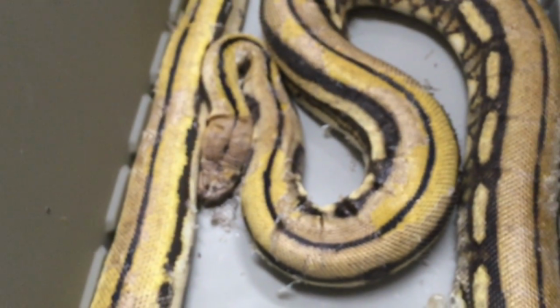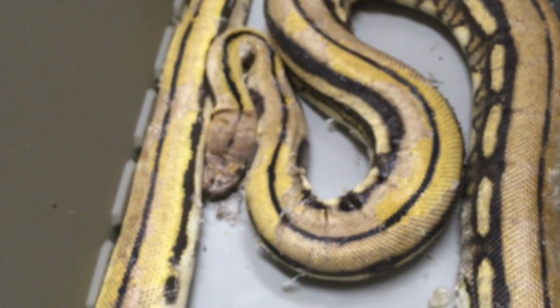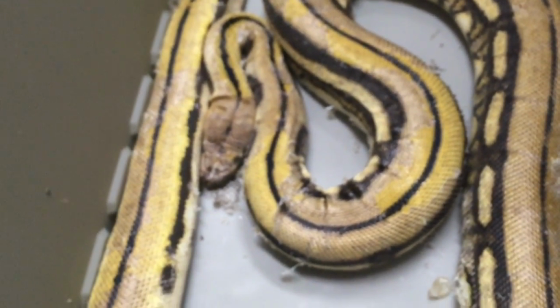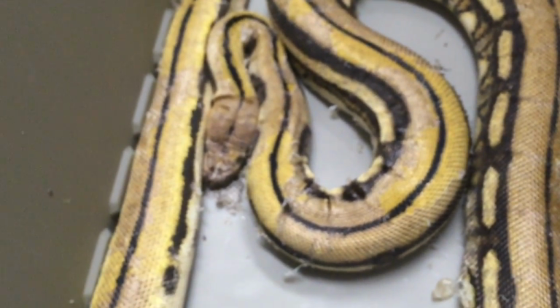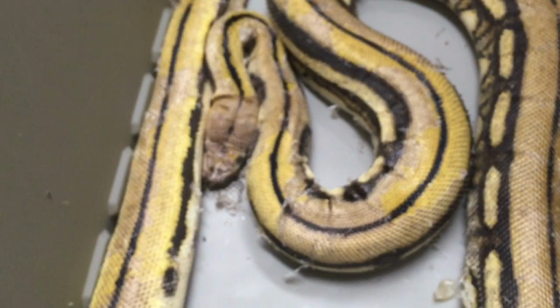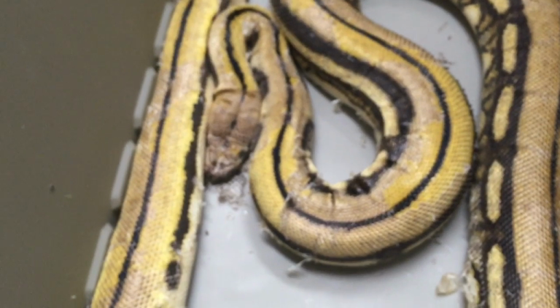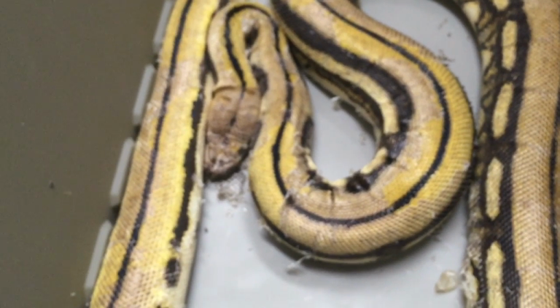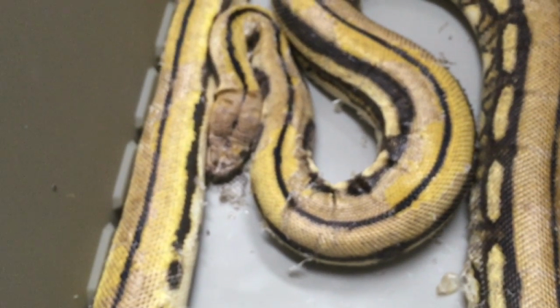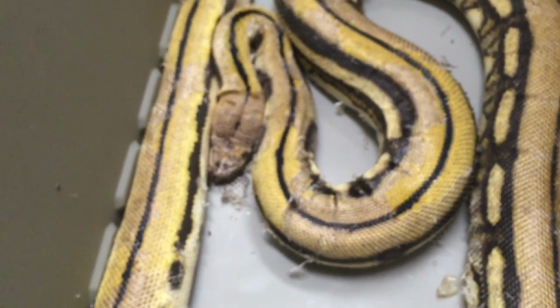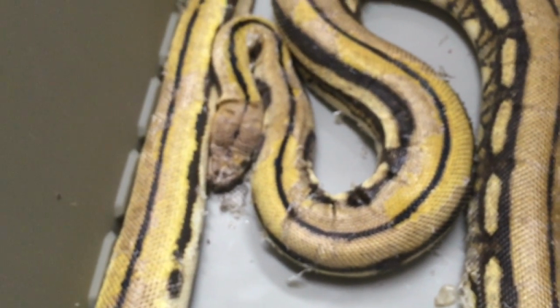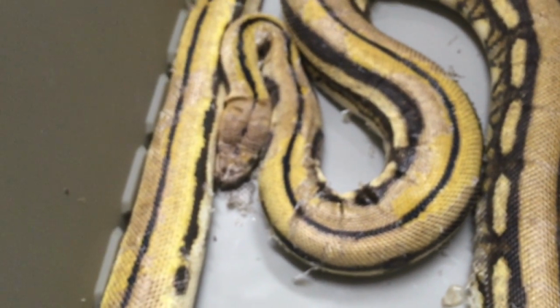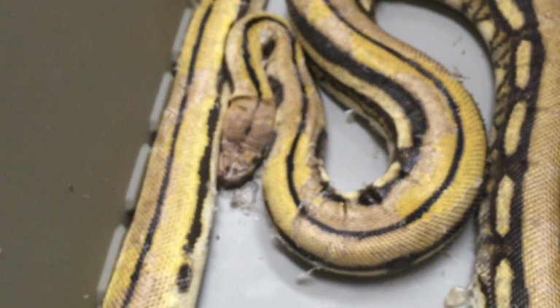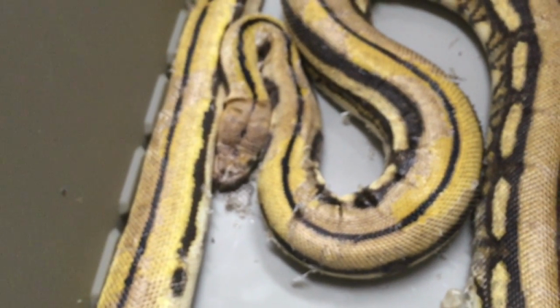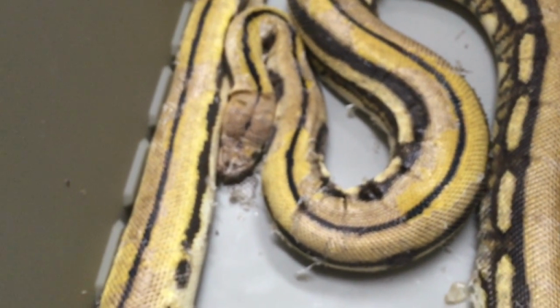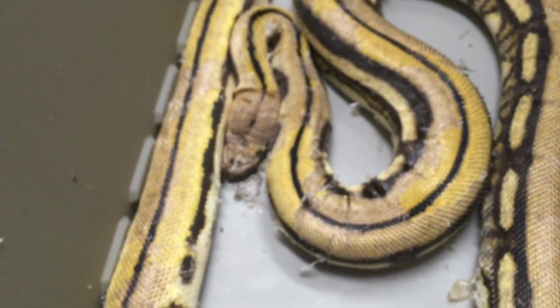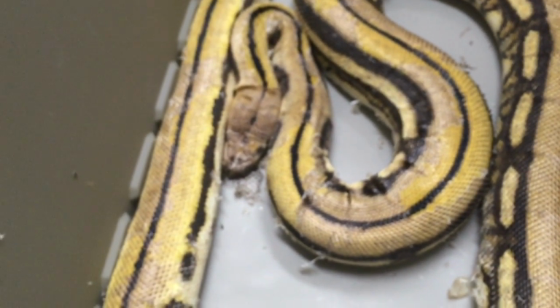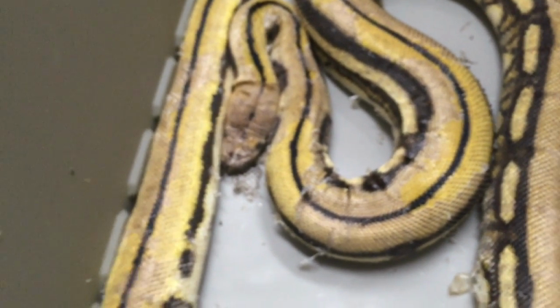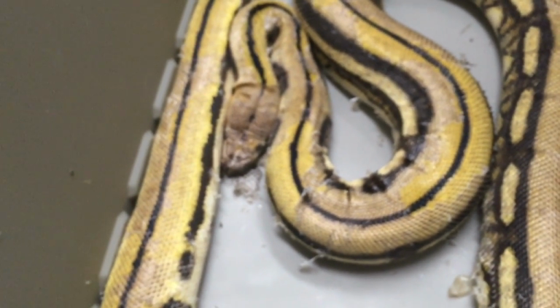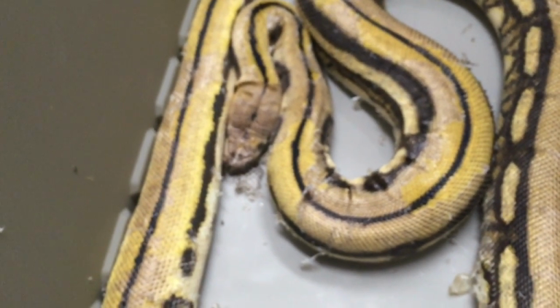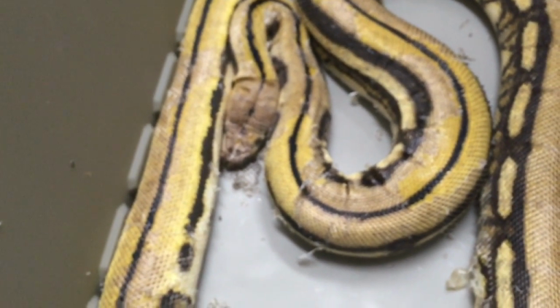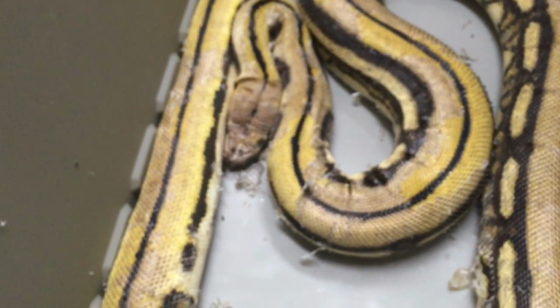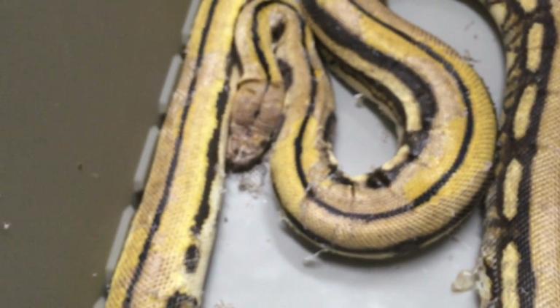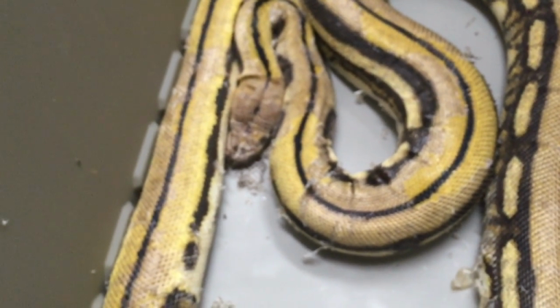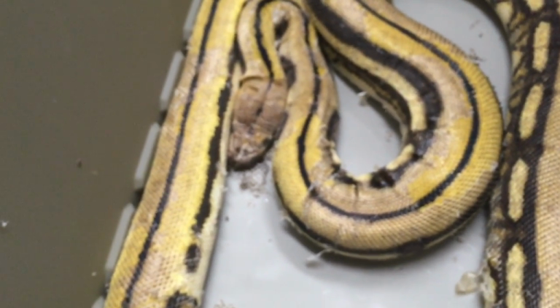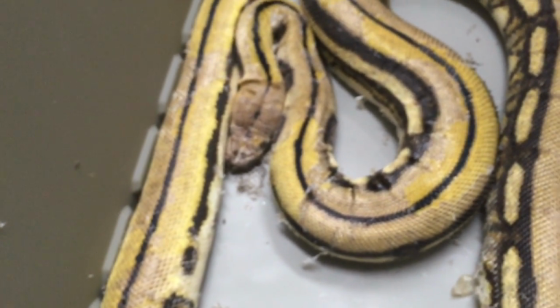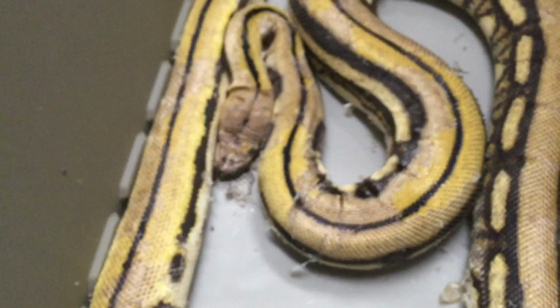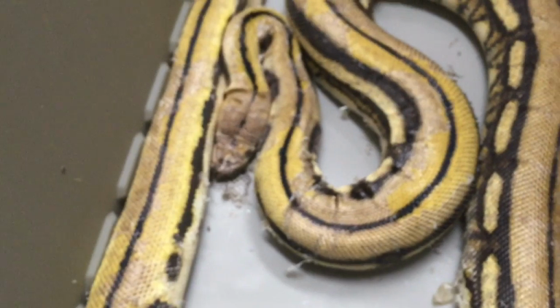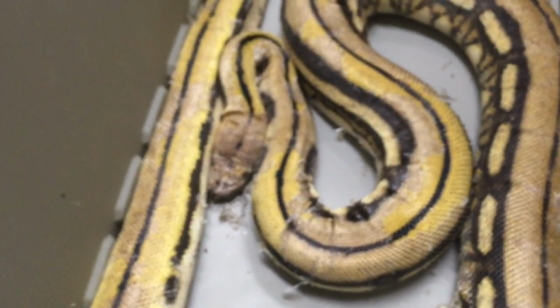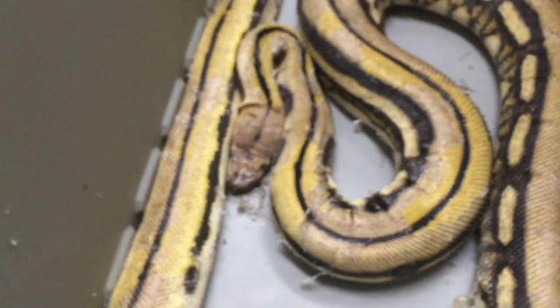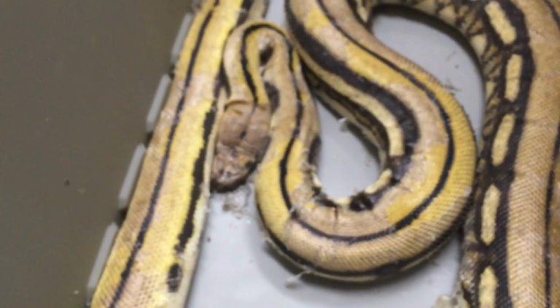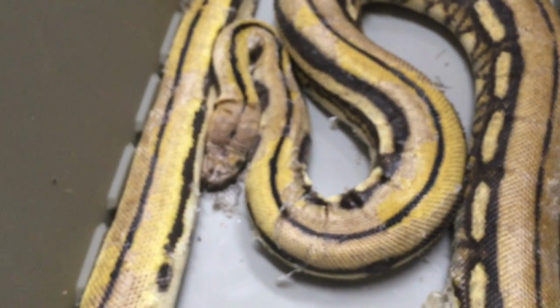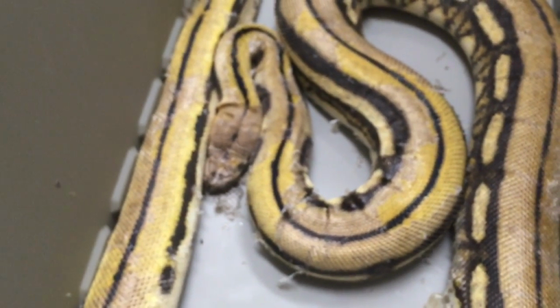Dad was right about this - the stool was completely negative. I rarely ever get to look at a reptile stool and have it negative, so you've done good and you predicted well.